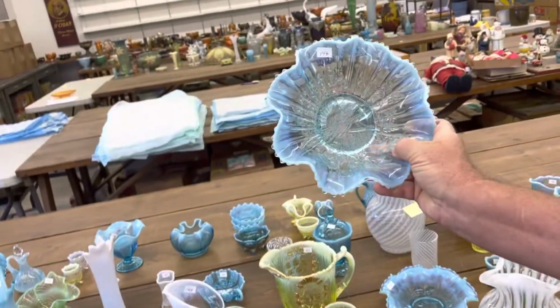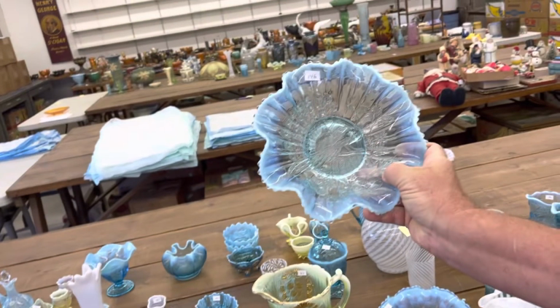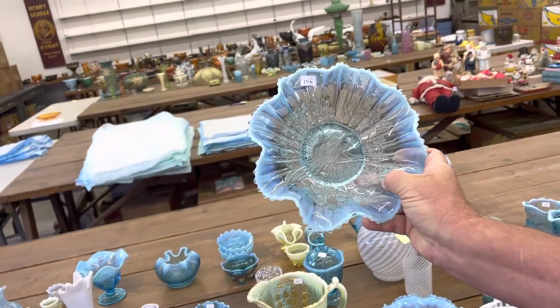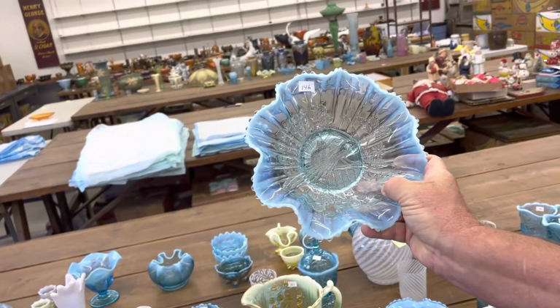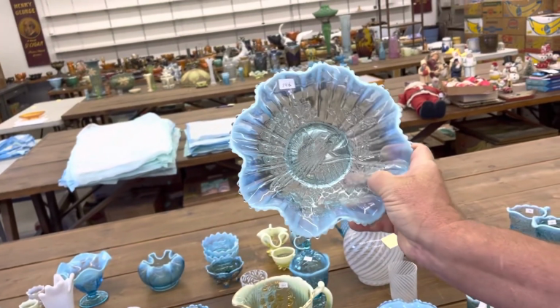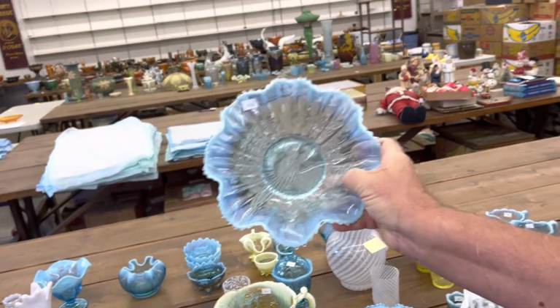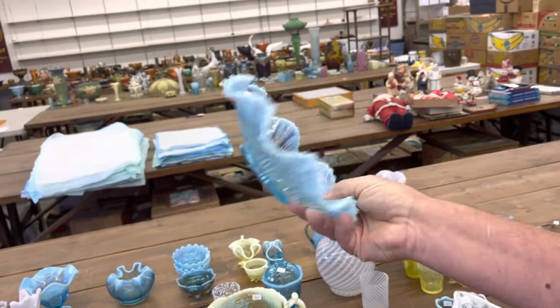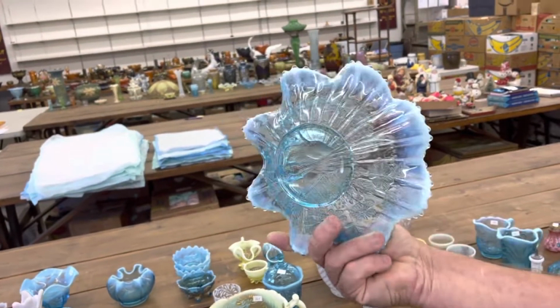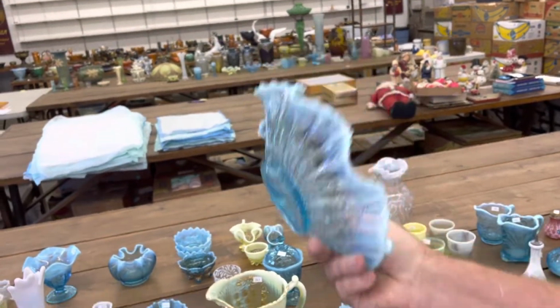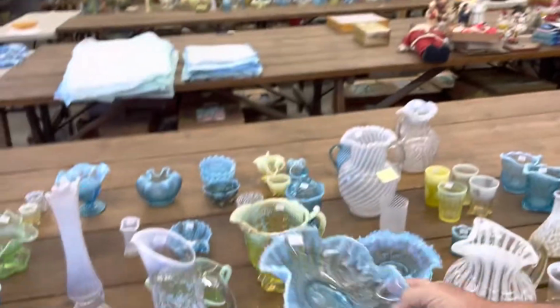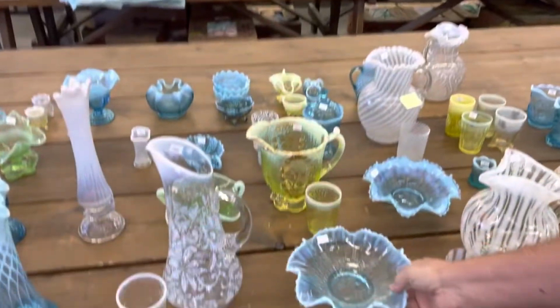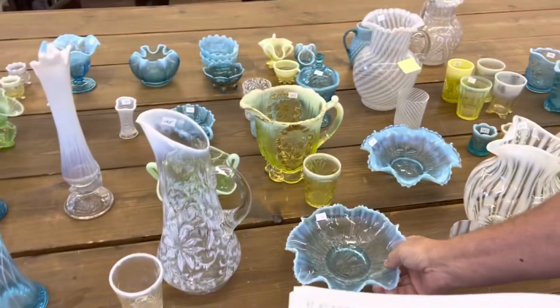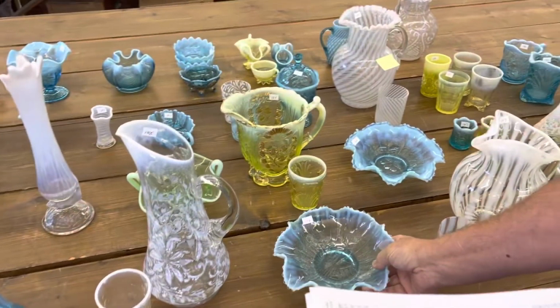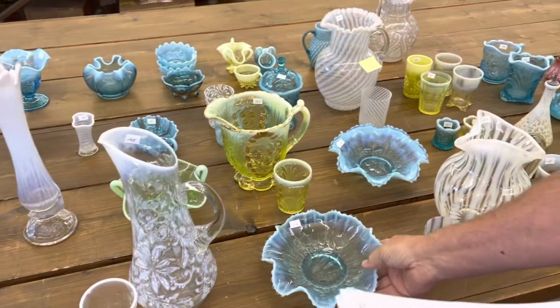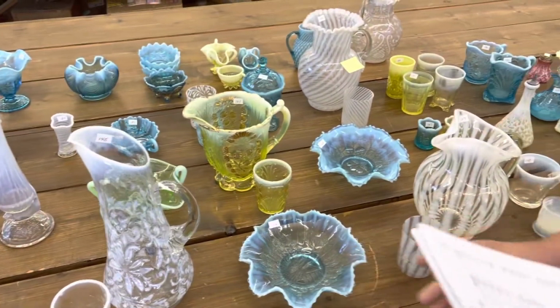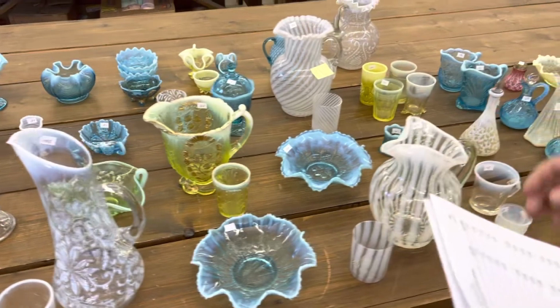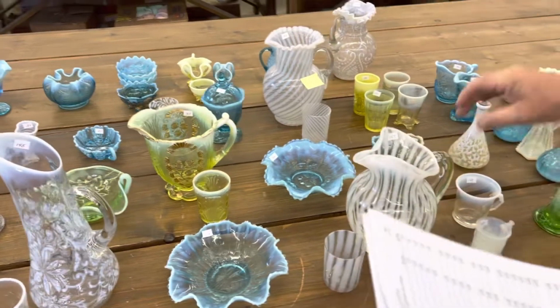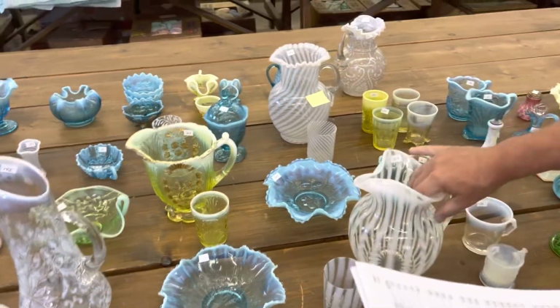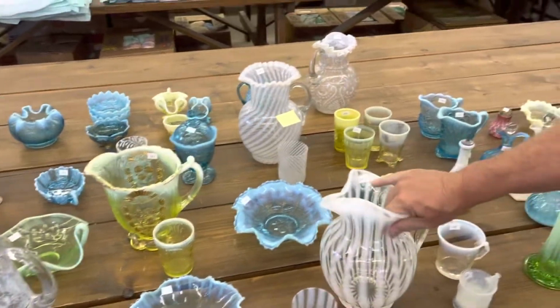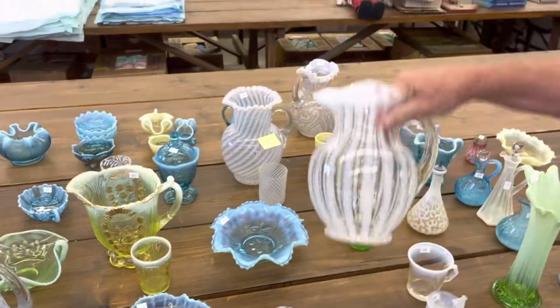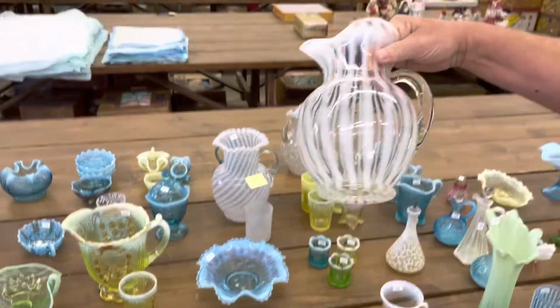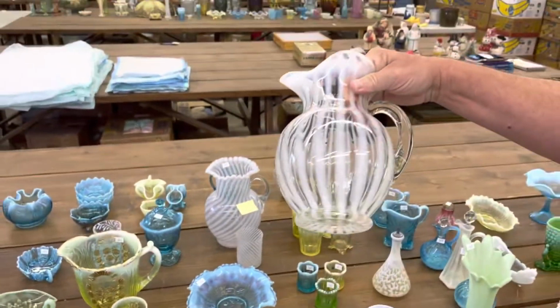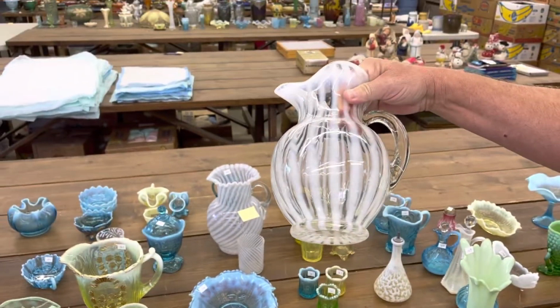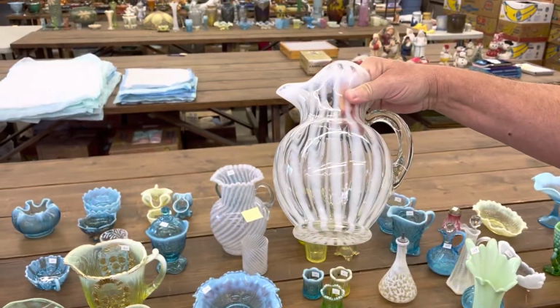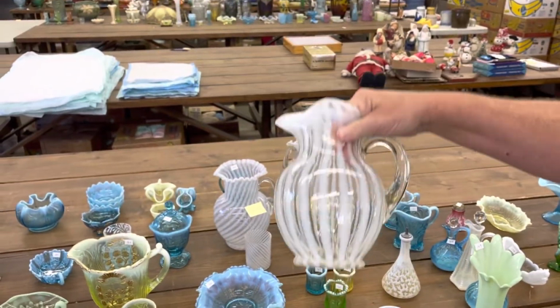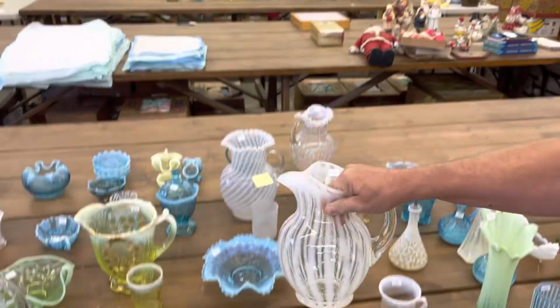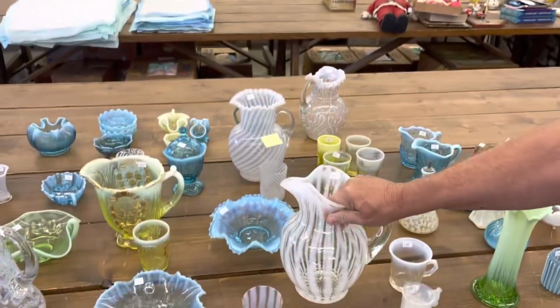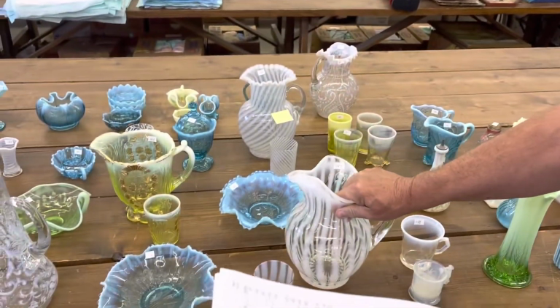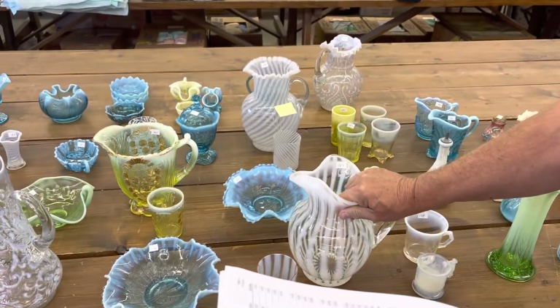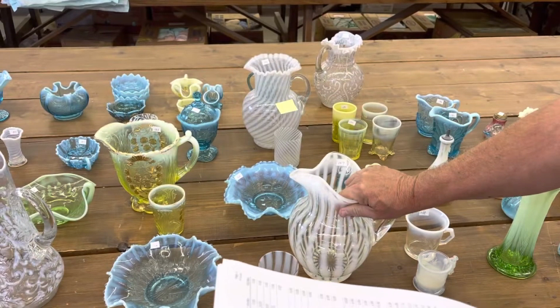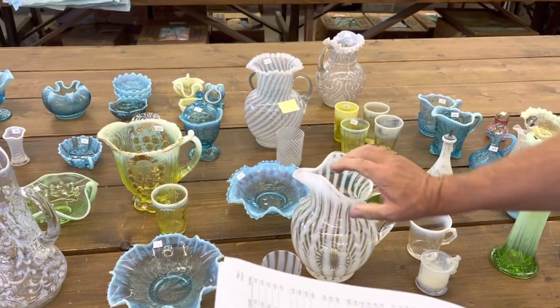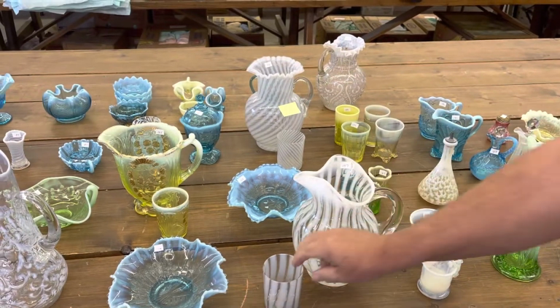Lot 146 is a Peacock's Ruffled Bull Ribback in Blue Opal. Here's a Stripe Water Pitcher, and there is one tumbler with it in White Opal.